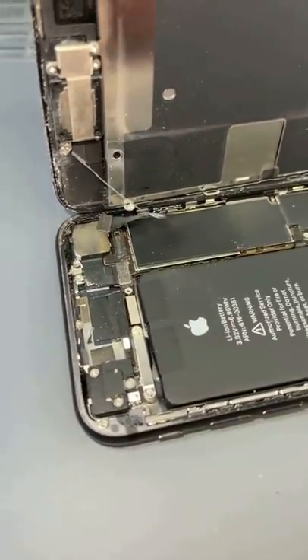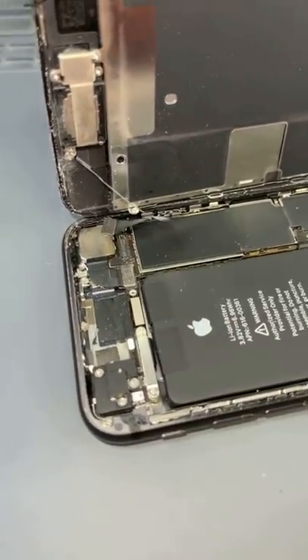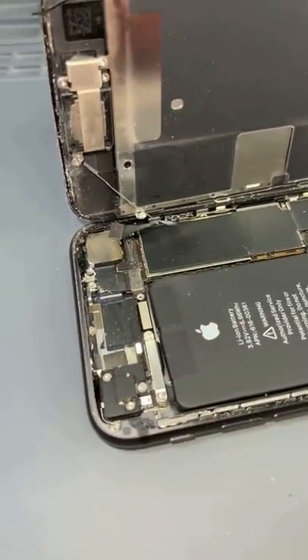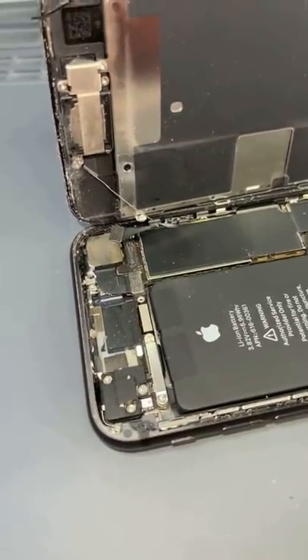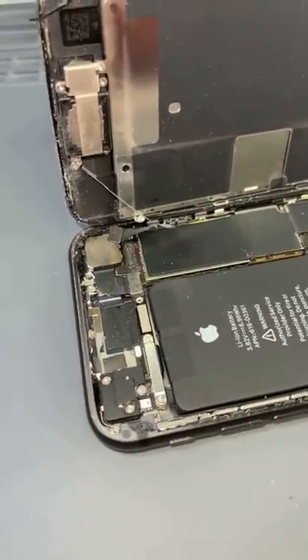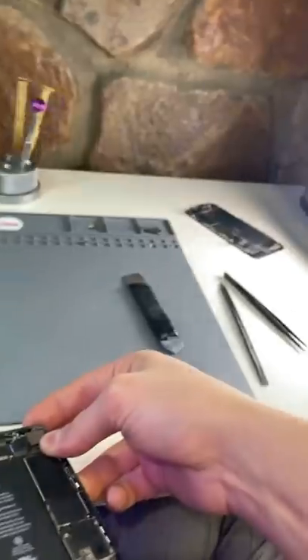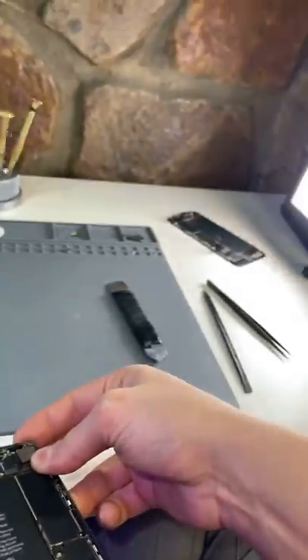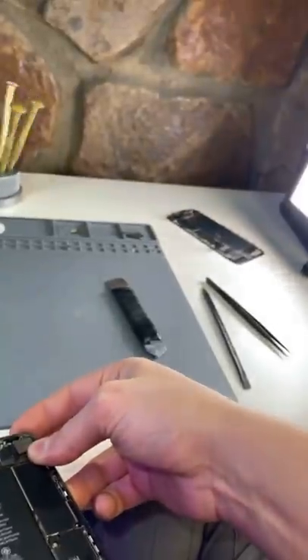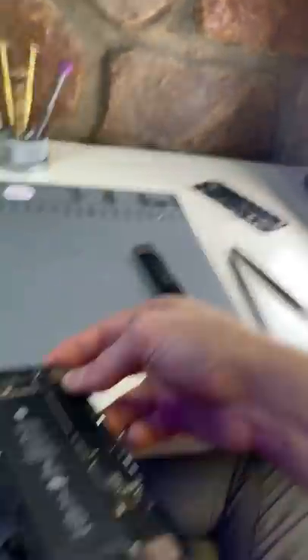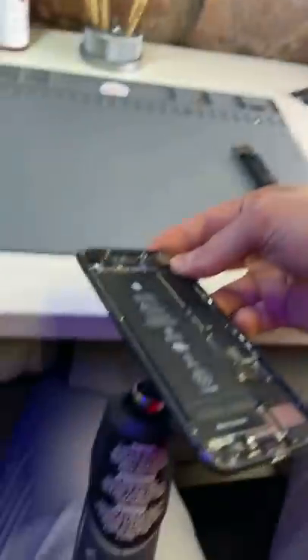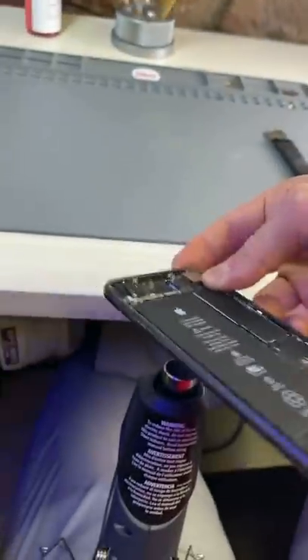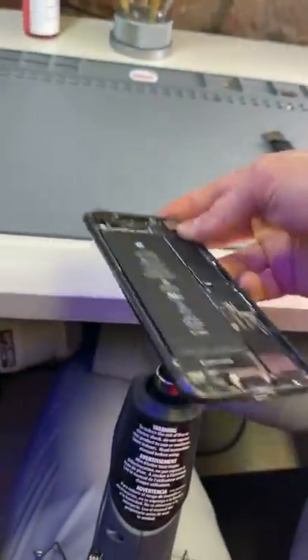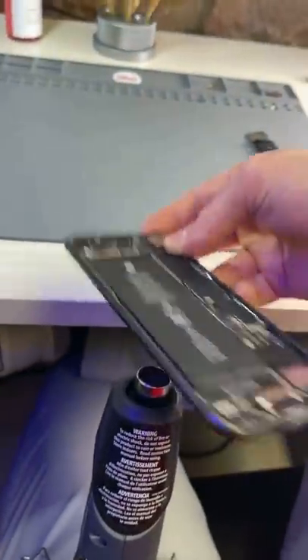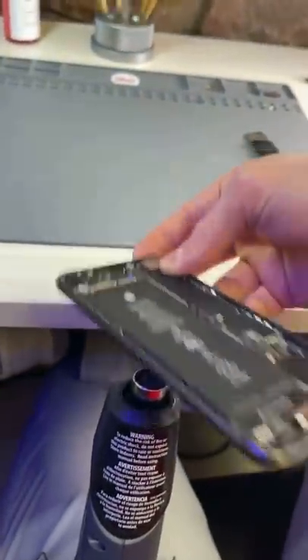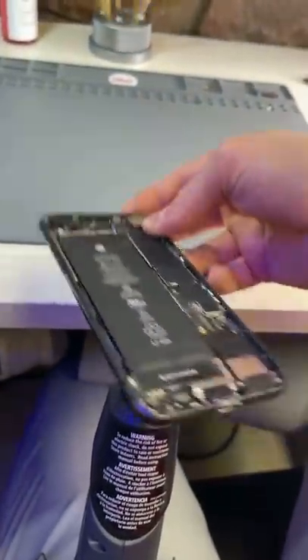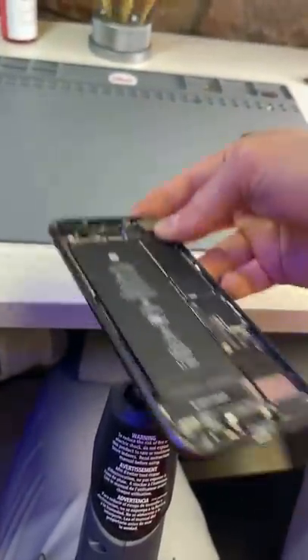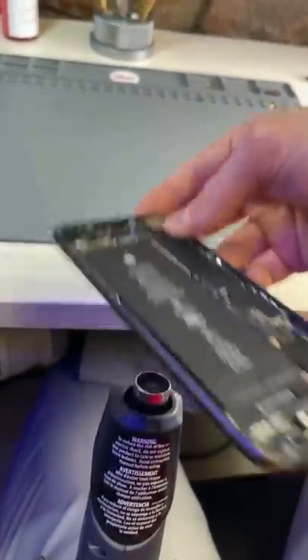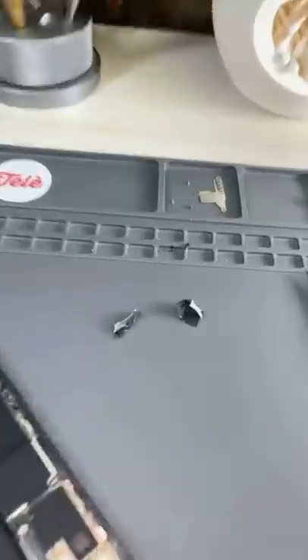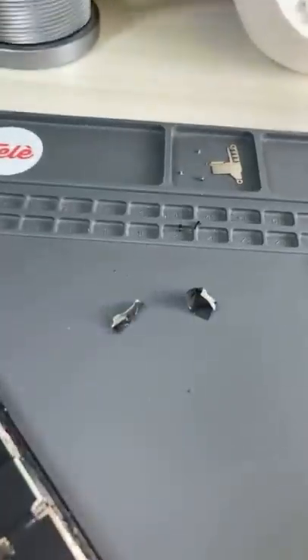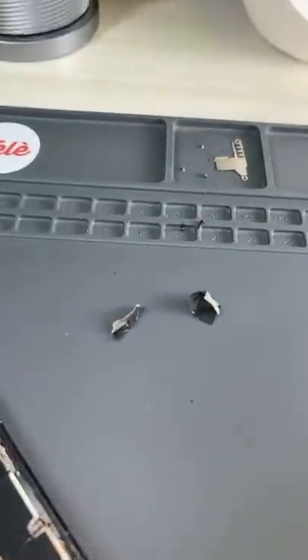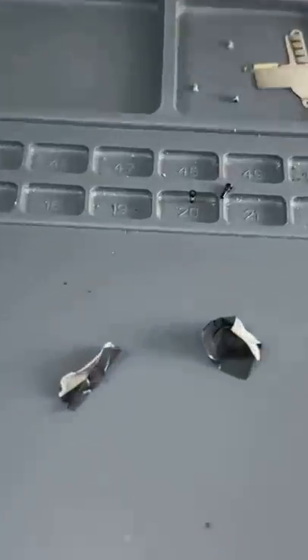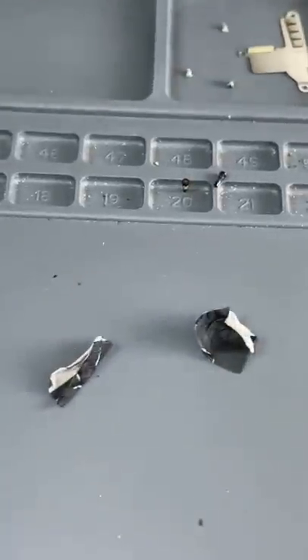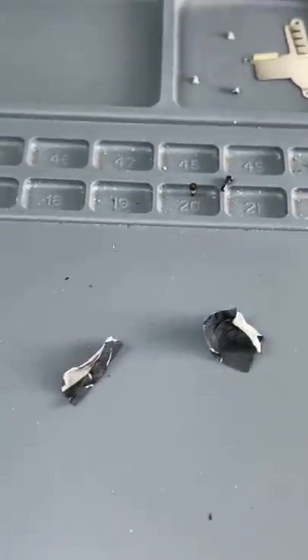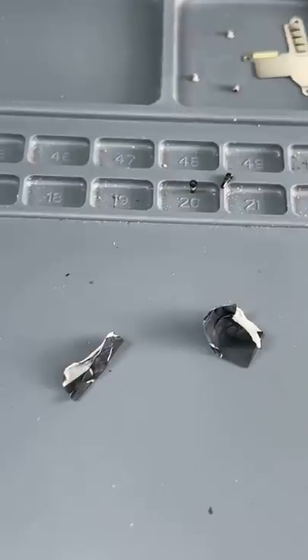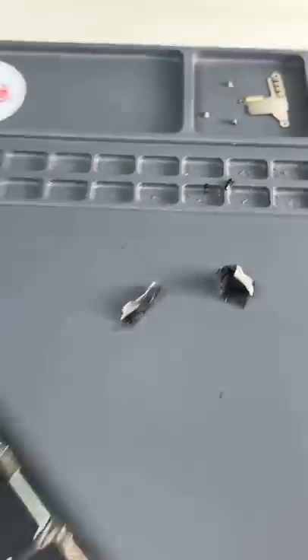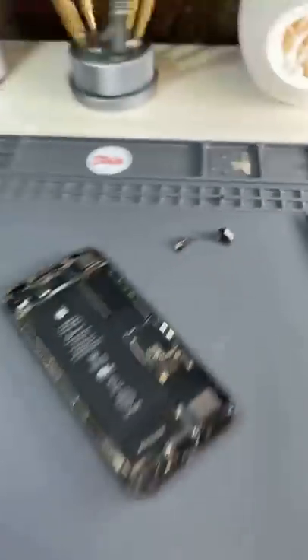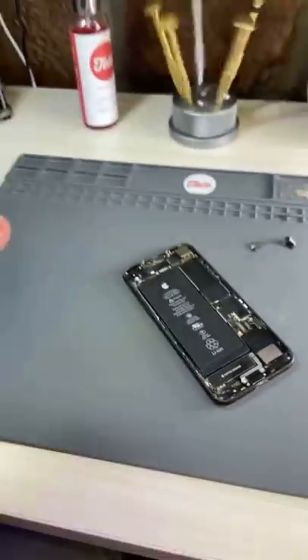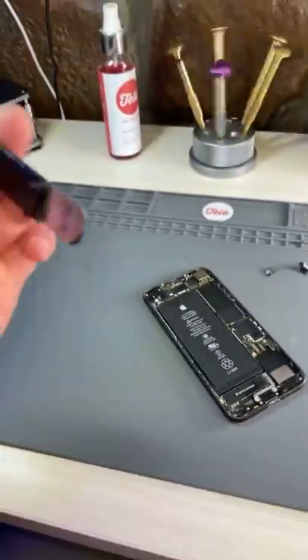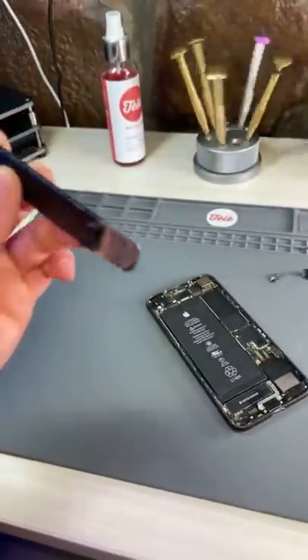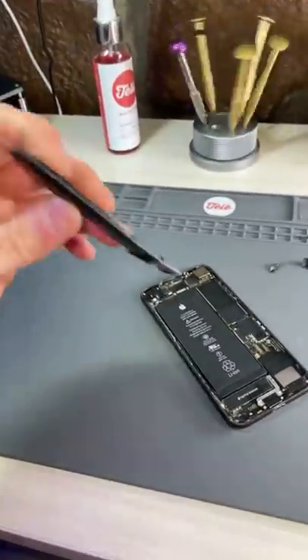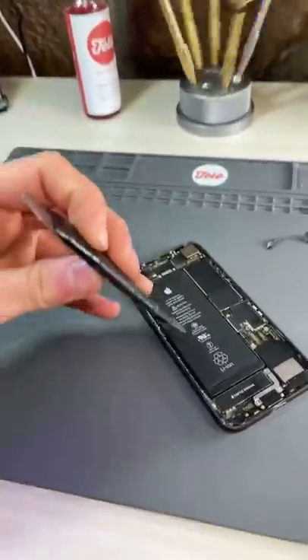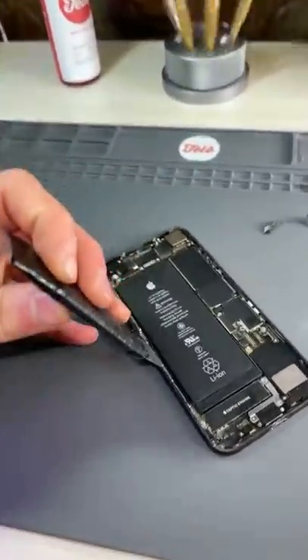Bam, first try. So I took off the screen, then I'll just heat up underneath the battery. I wasn't so lucky with the adhesive tabs this time, so I'll have to do the pry of shame as Jerry Riggs says.